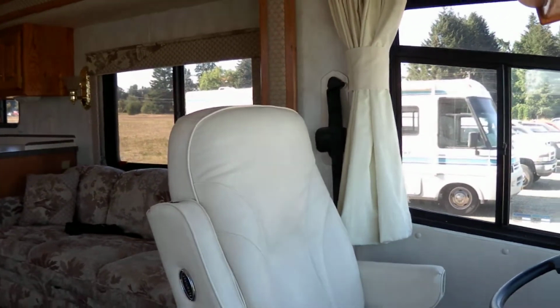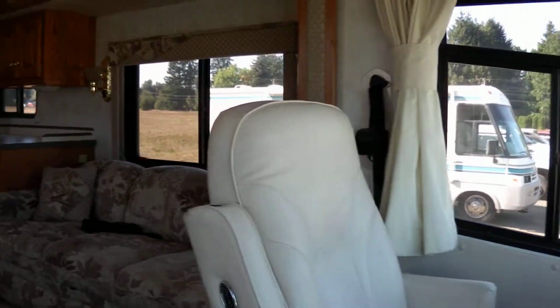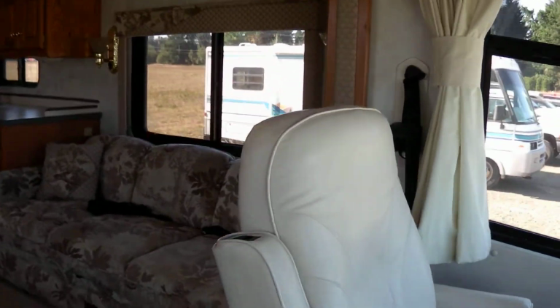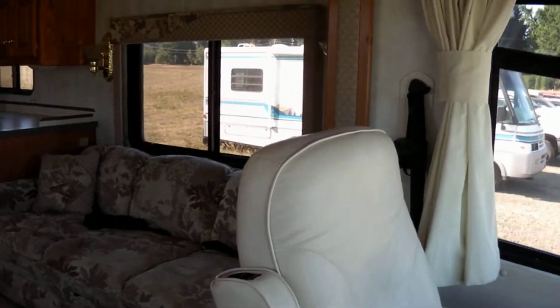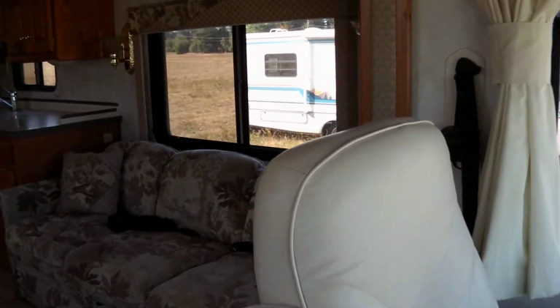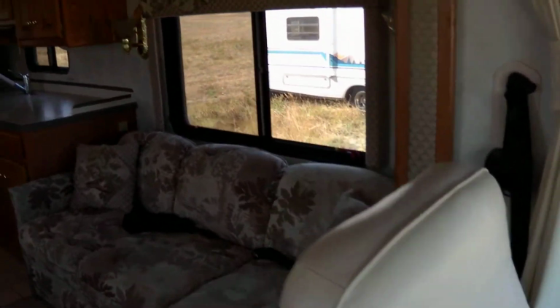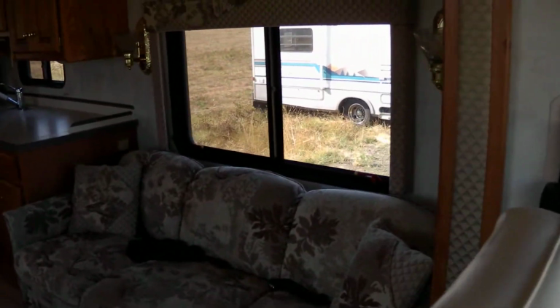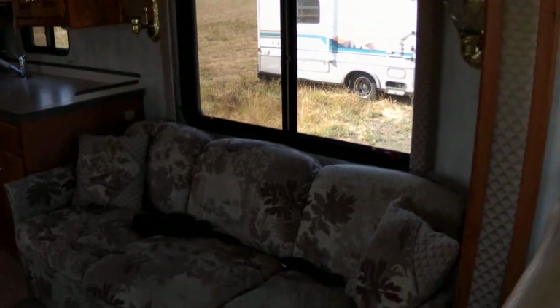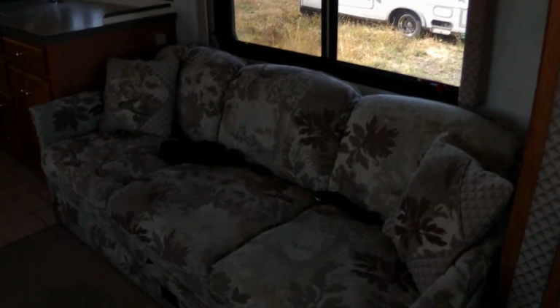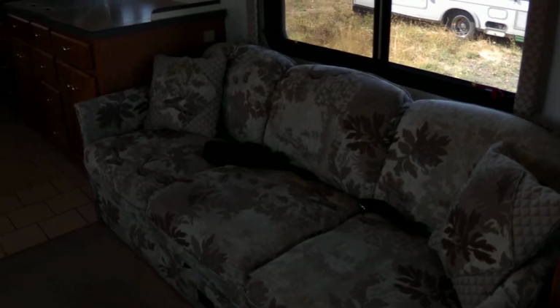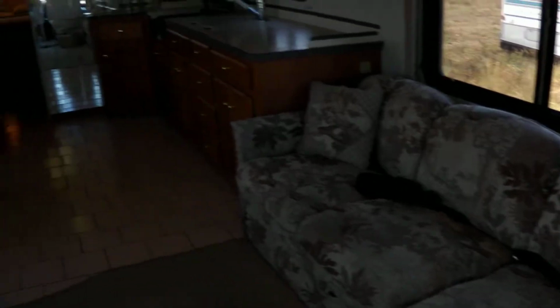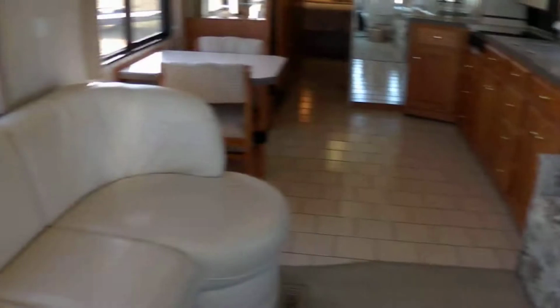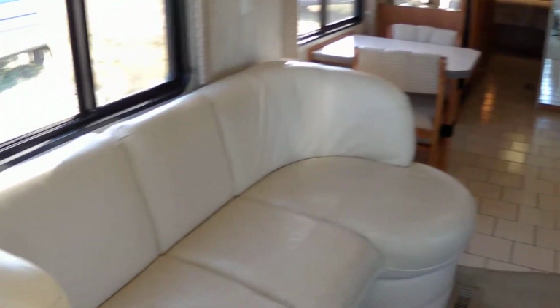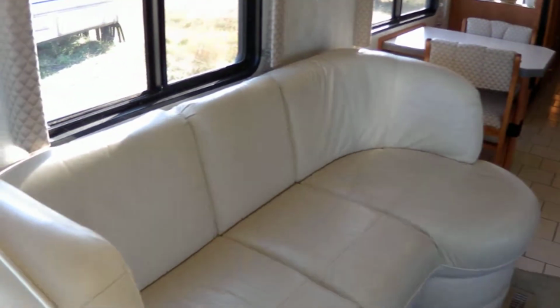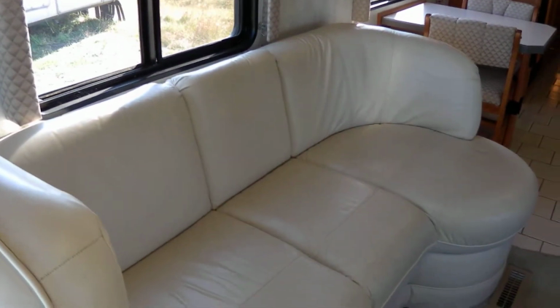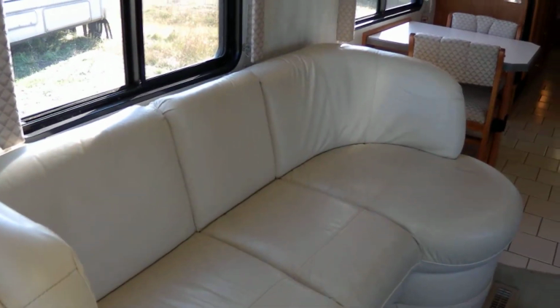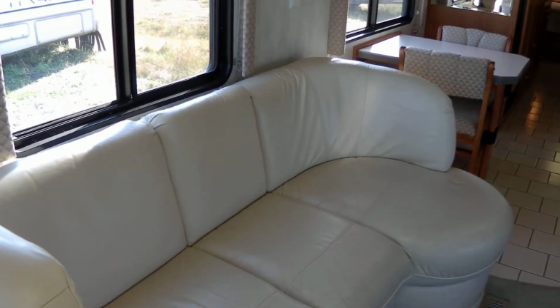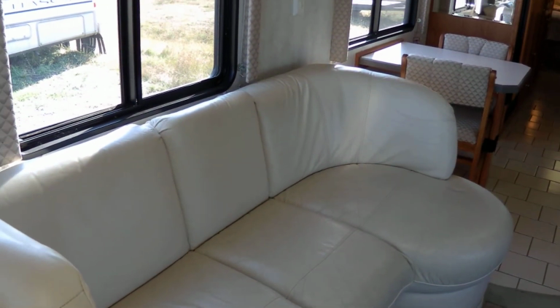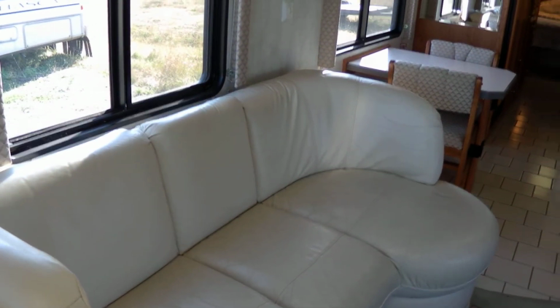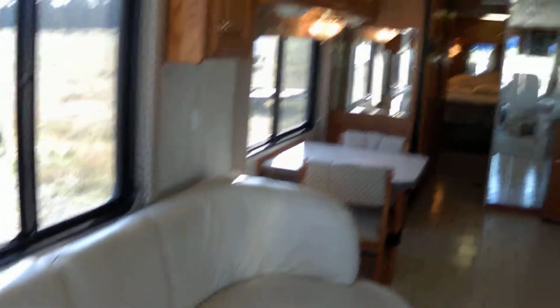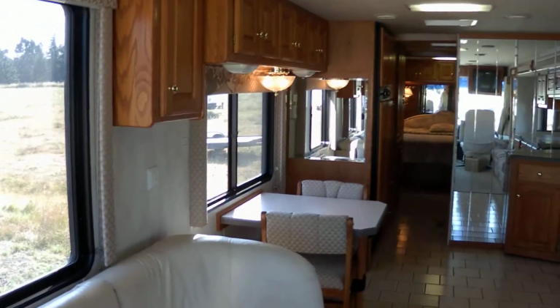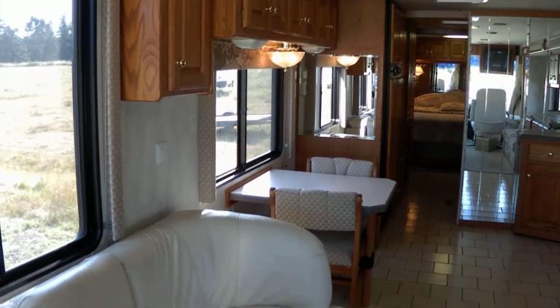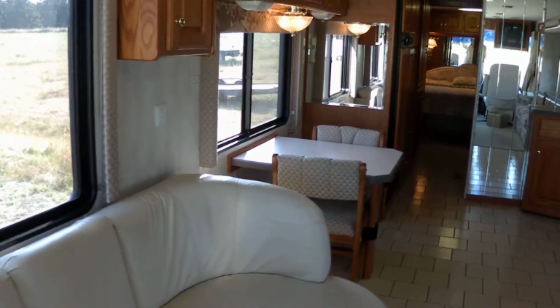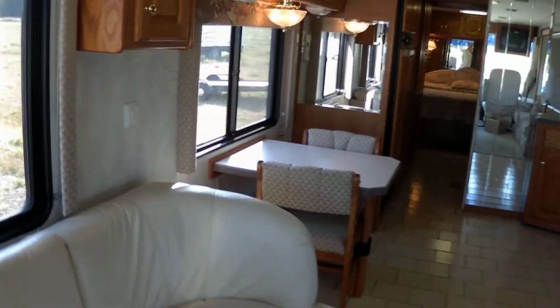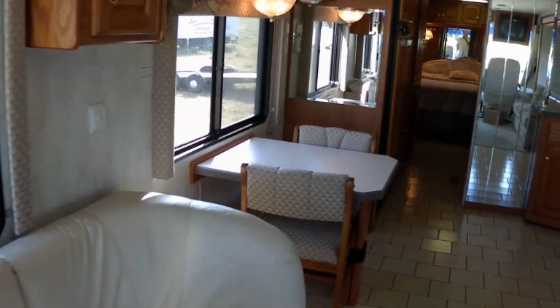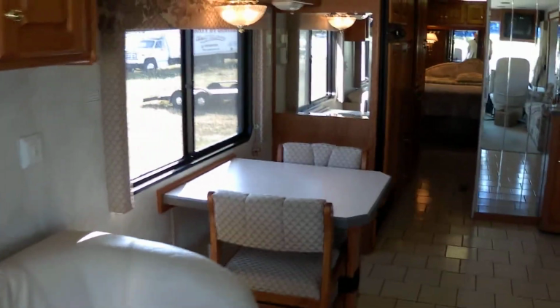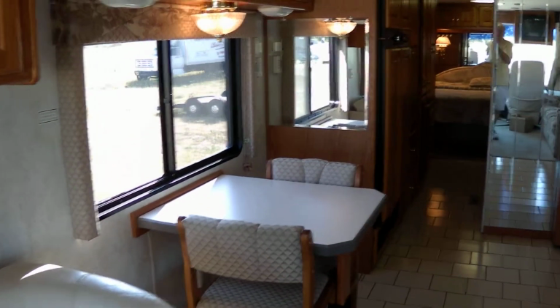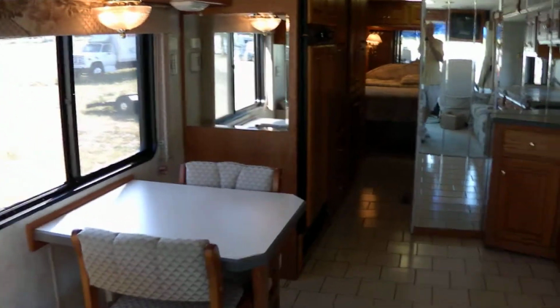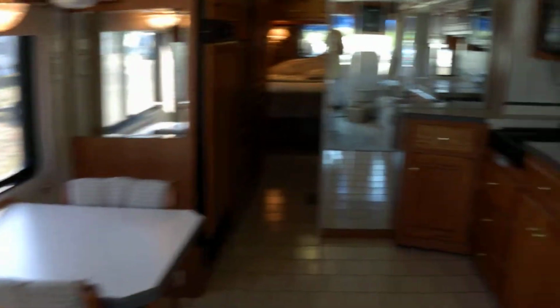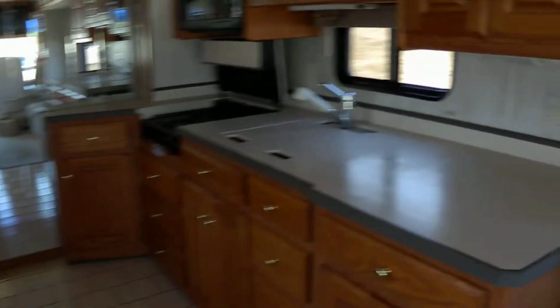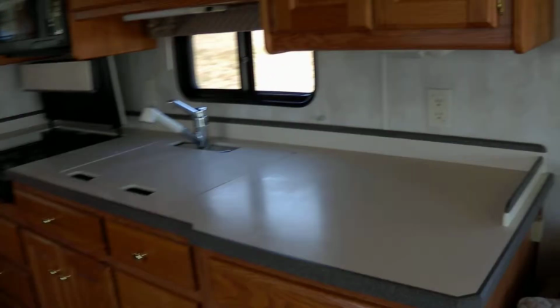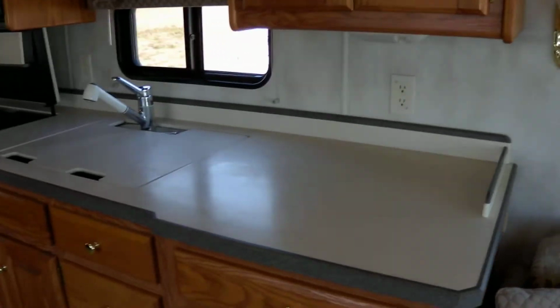It has two sofas facing each other in the front, a J Lounge in ultra leather, freestanding dinette, and lots of counter space in the kitchen.